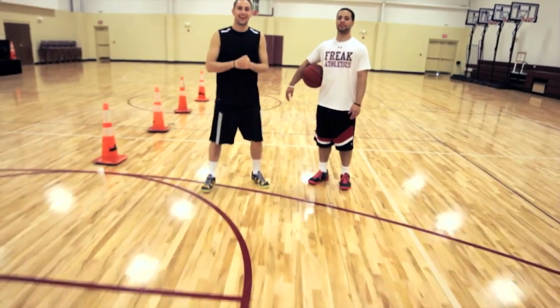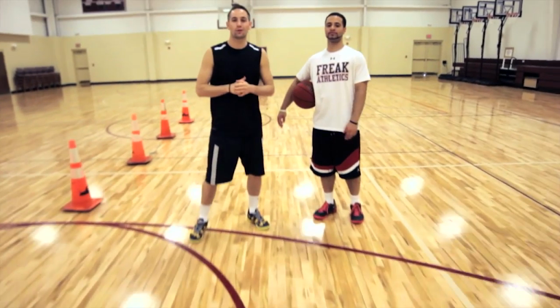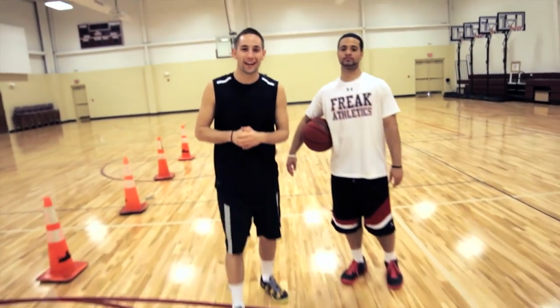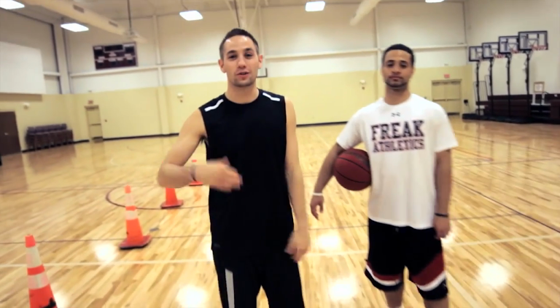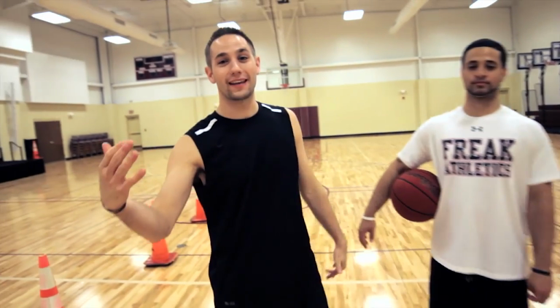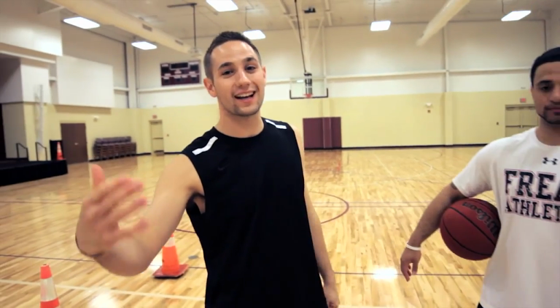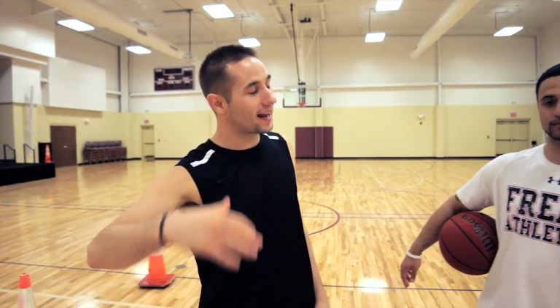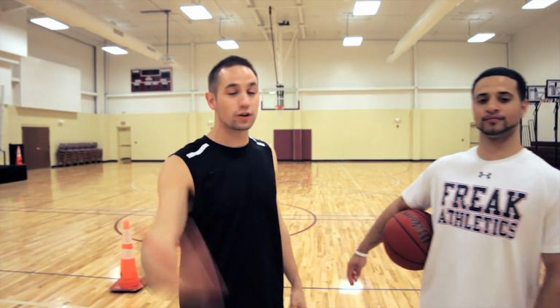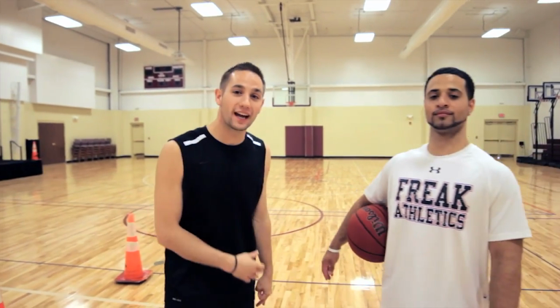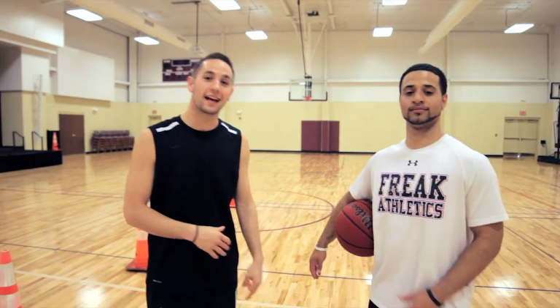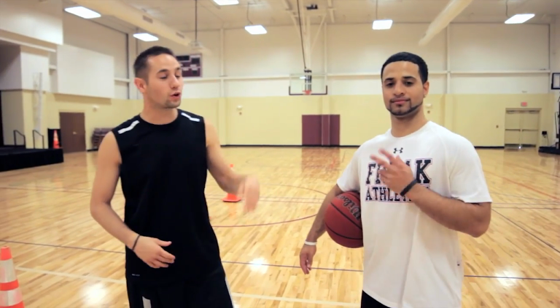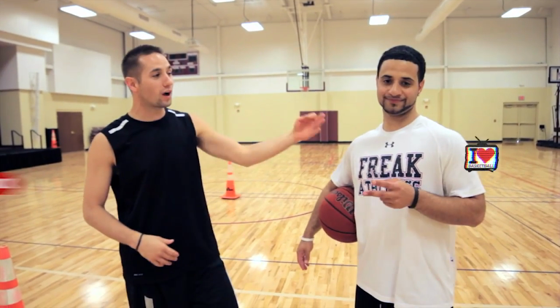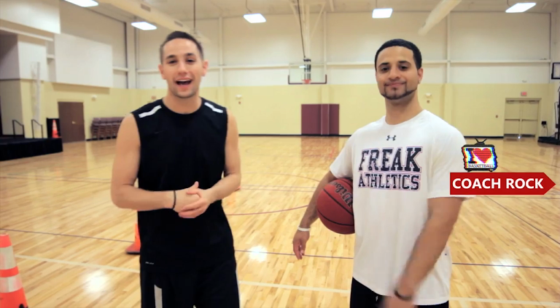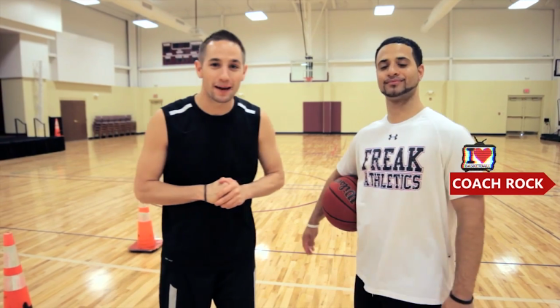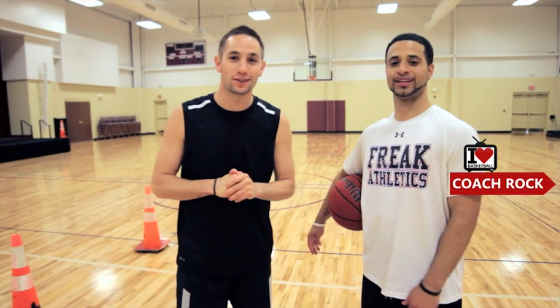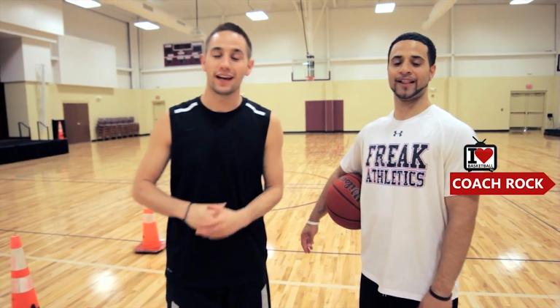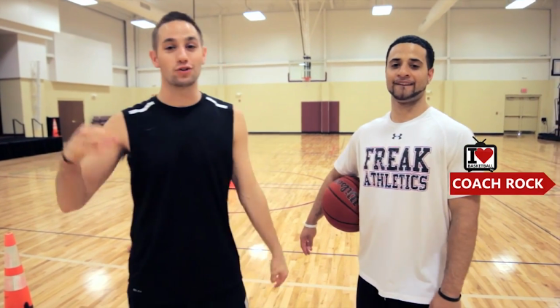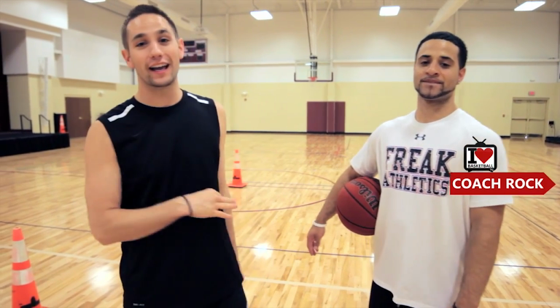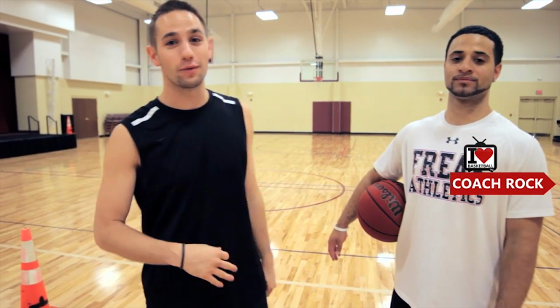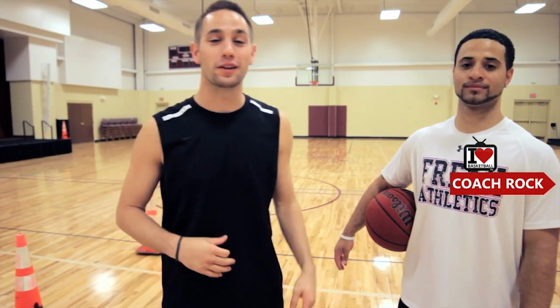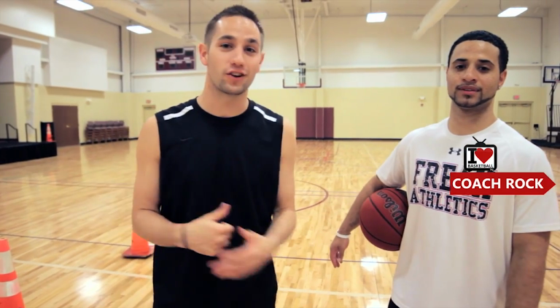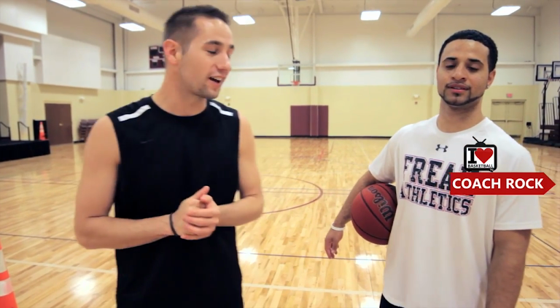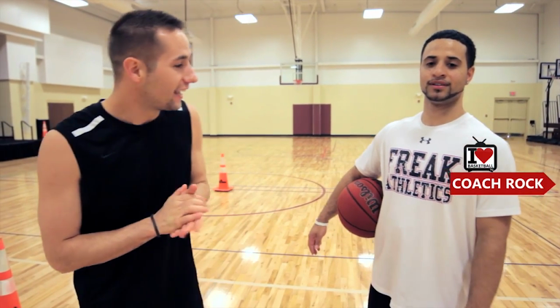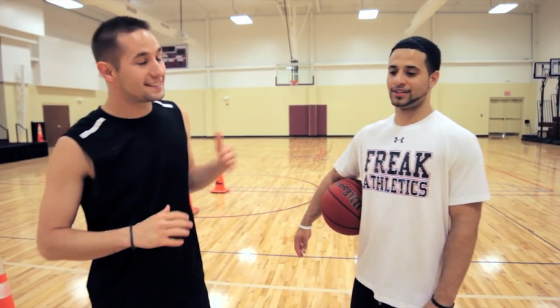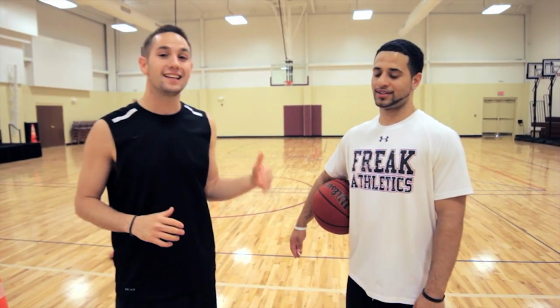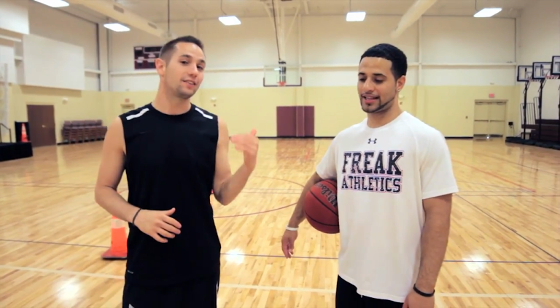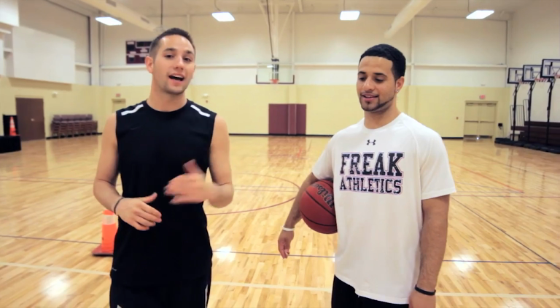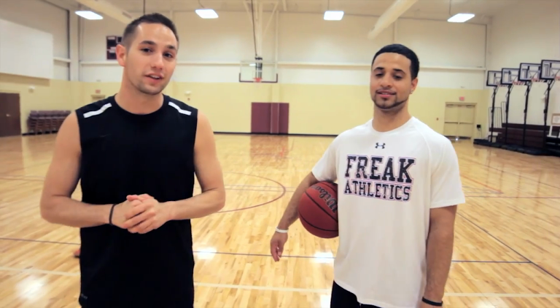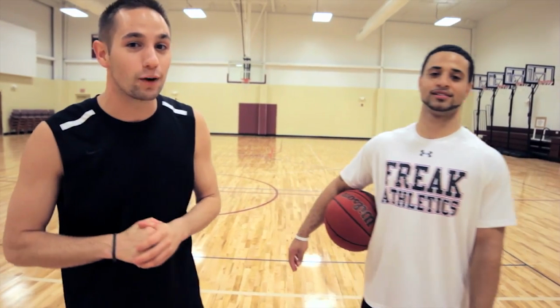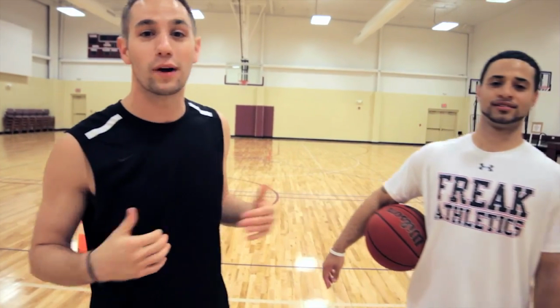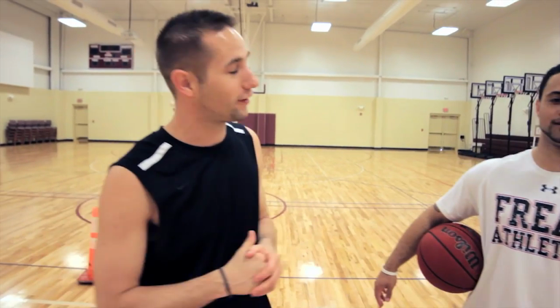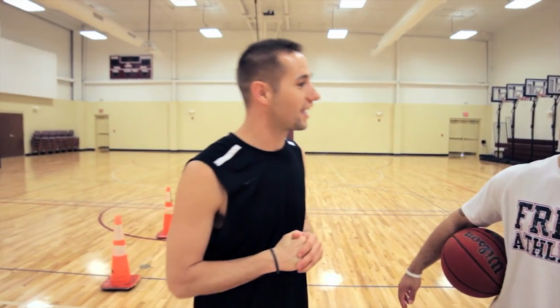Hey, I'm Coach Collin Castell with ShotMechanics.com and I got a treat for you guys today. I'm here with Coach Rock with I Love Basketball TV. I'm sure all you guys know him — he's one of the best trainers out there. And today he's going to give you guys a drill that's going to help you break your defender's ankles.